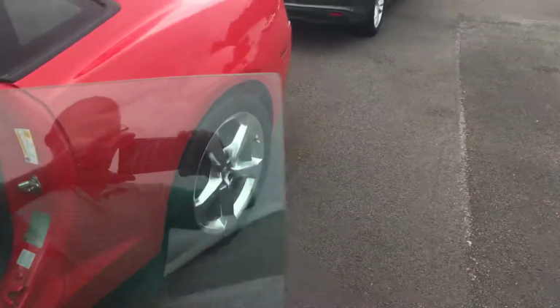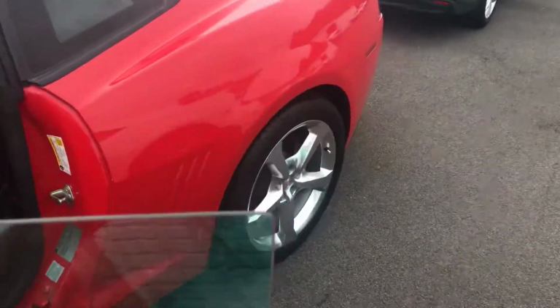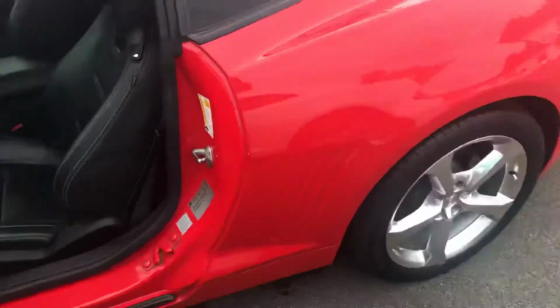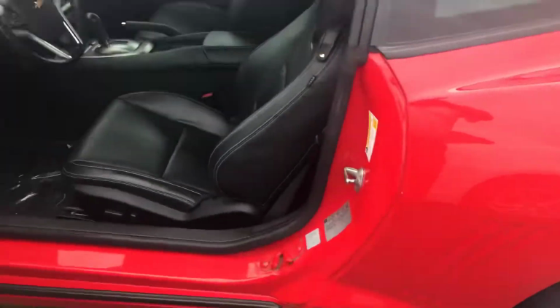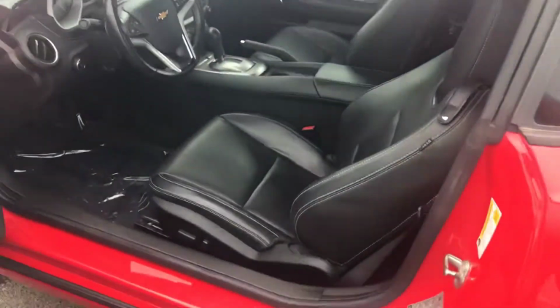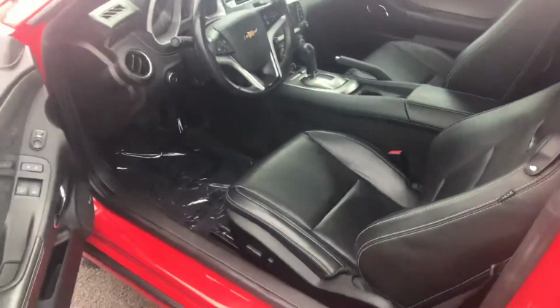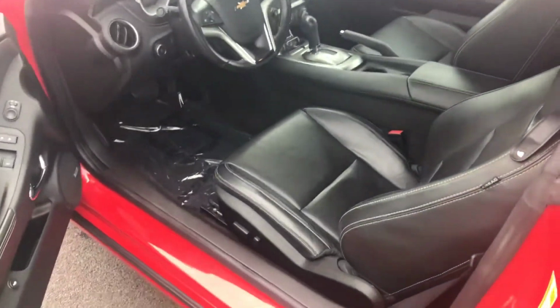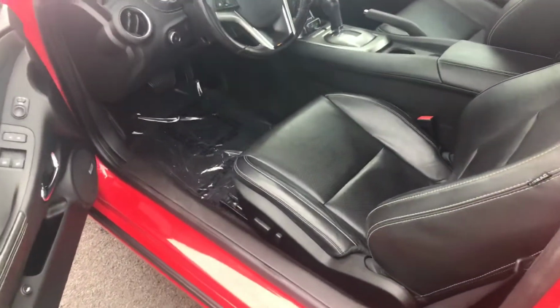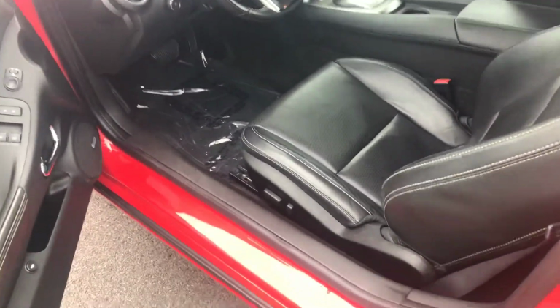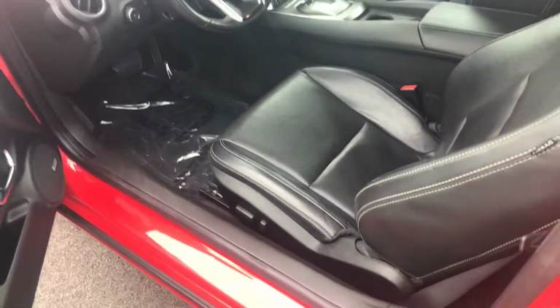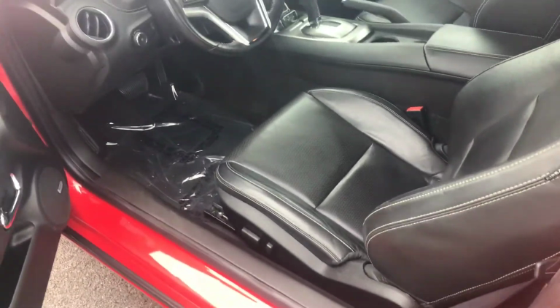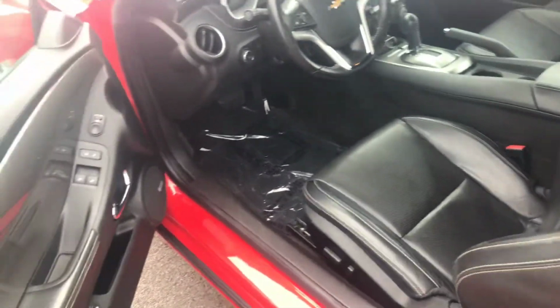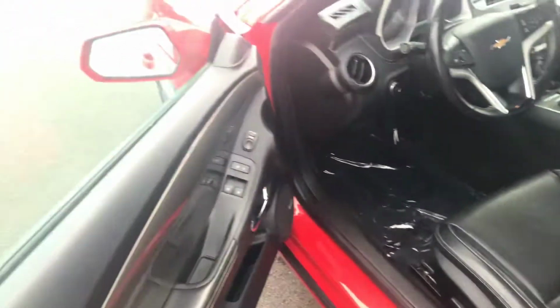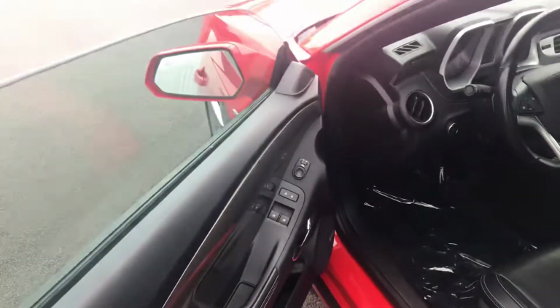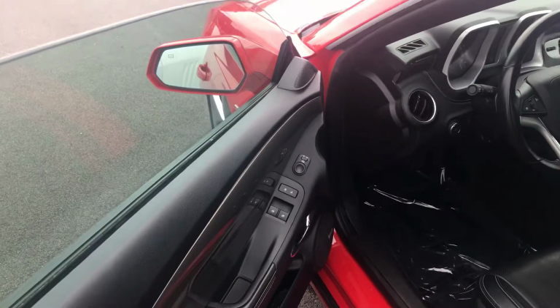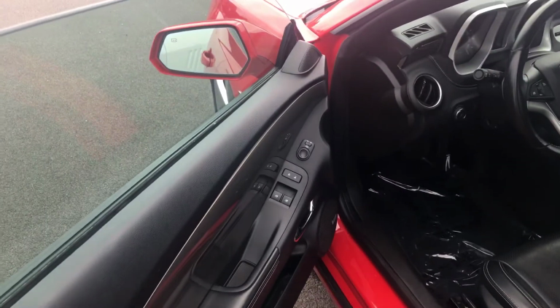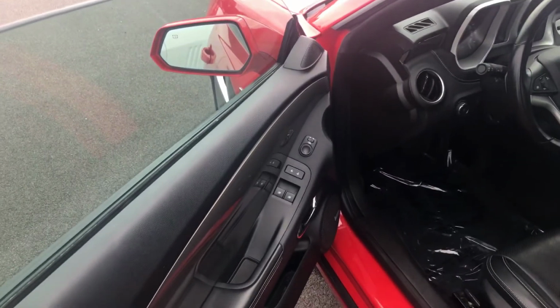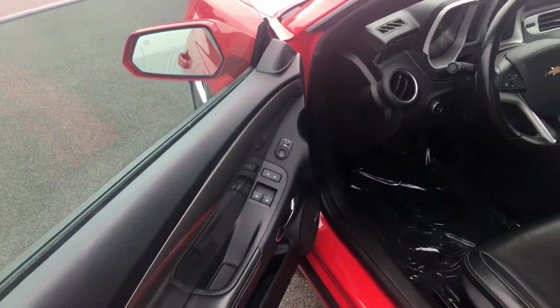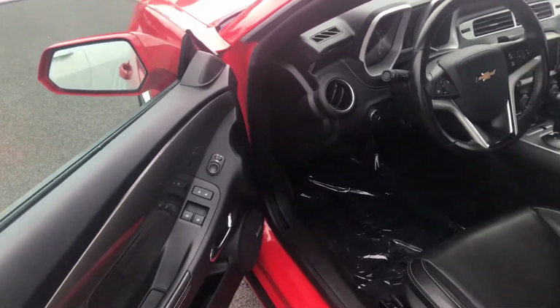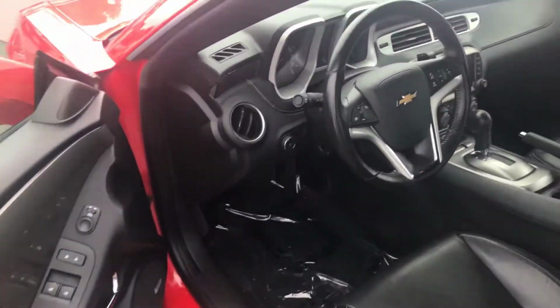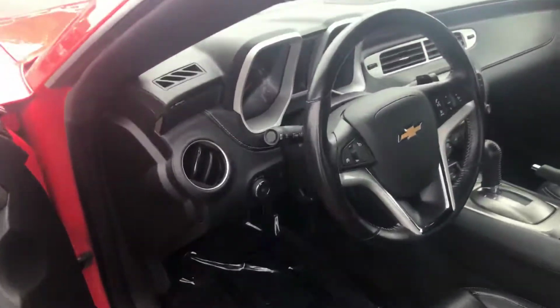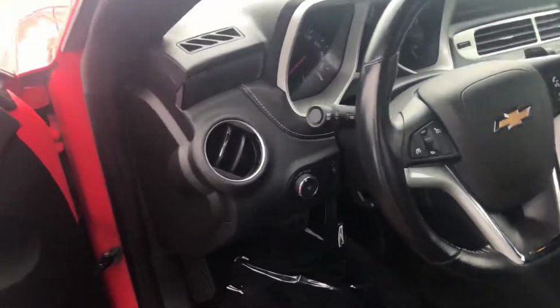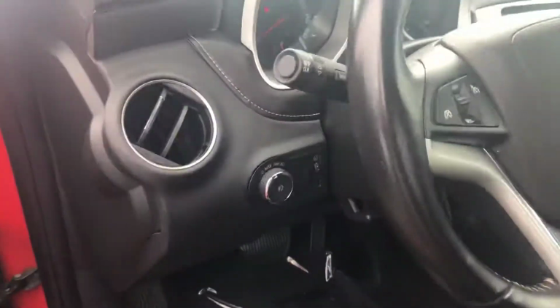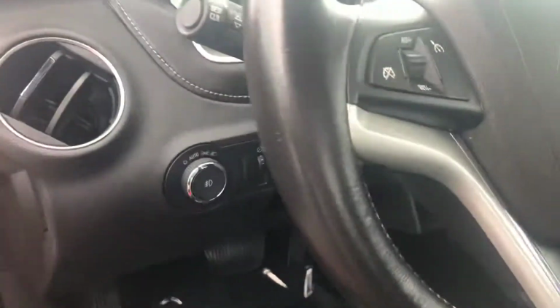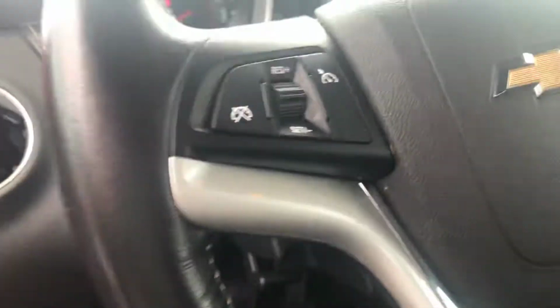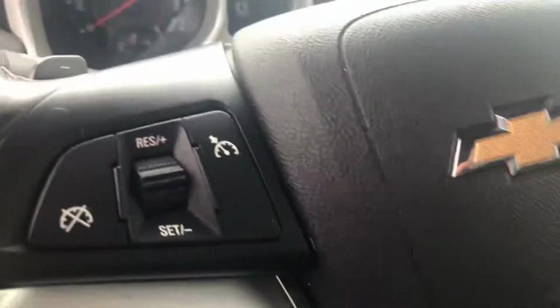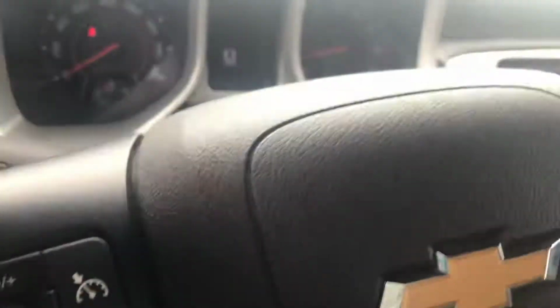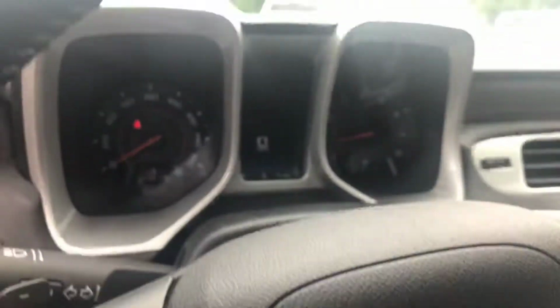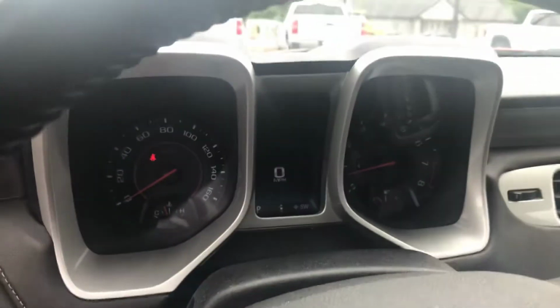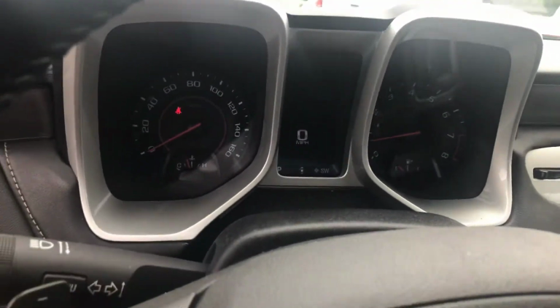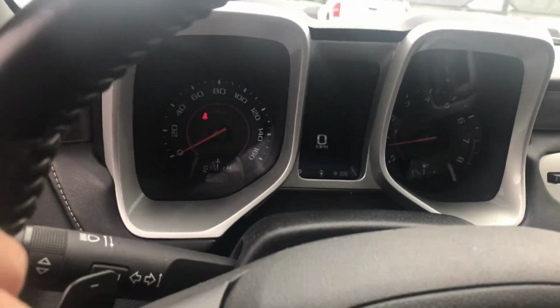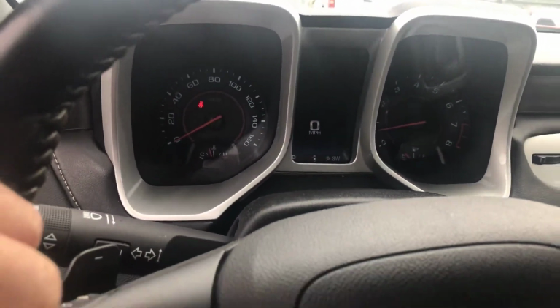As you come inside, it's got the black leather interior, it's got the power seat, it's got your power windows and locks, automatic headlight features. Shows you the dash setup.